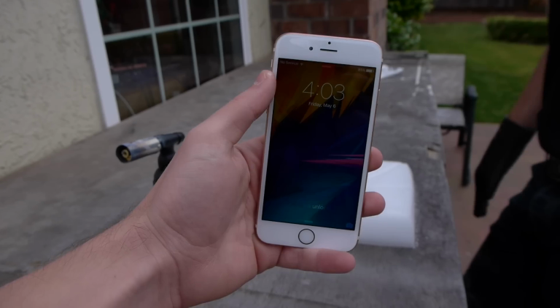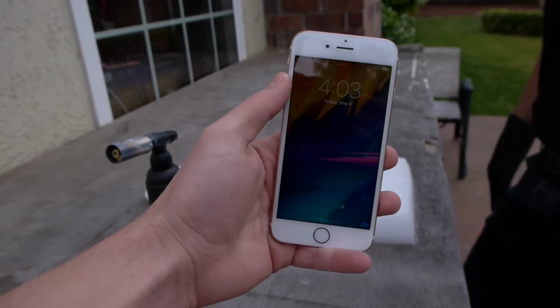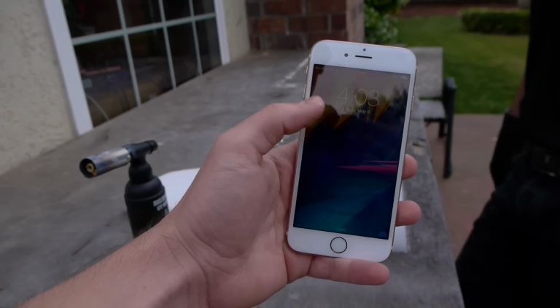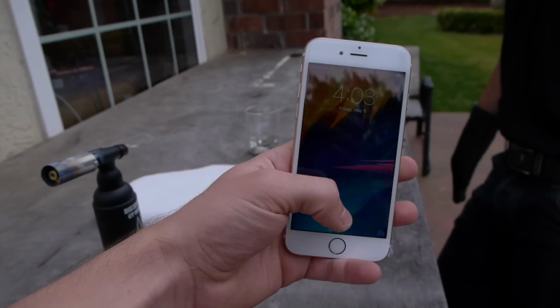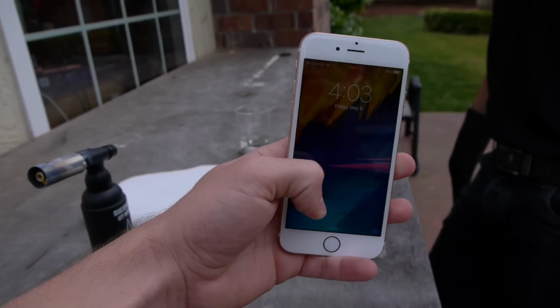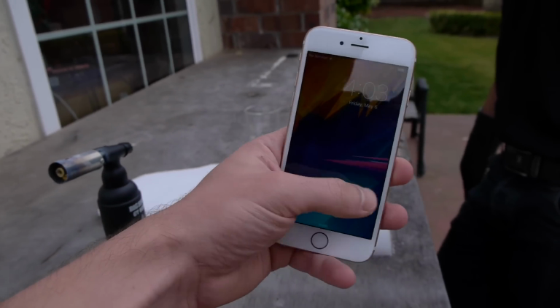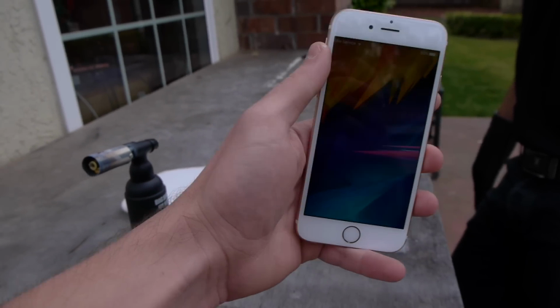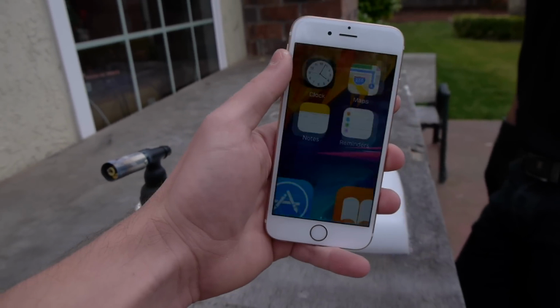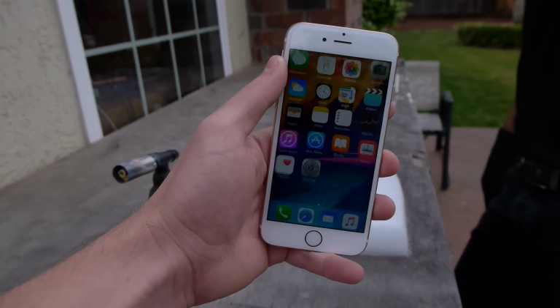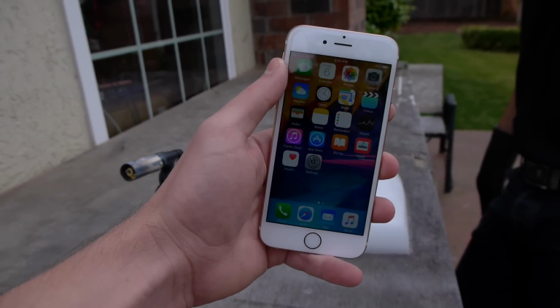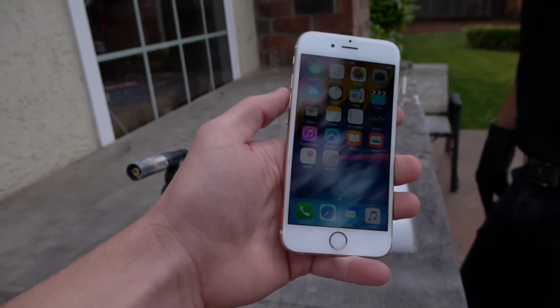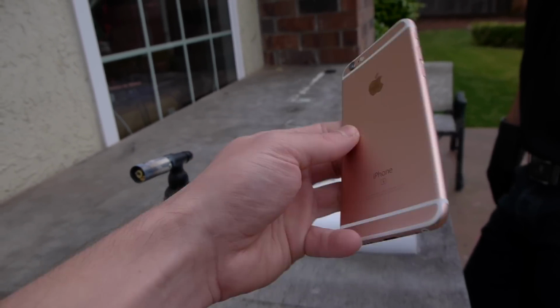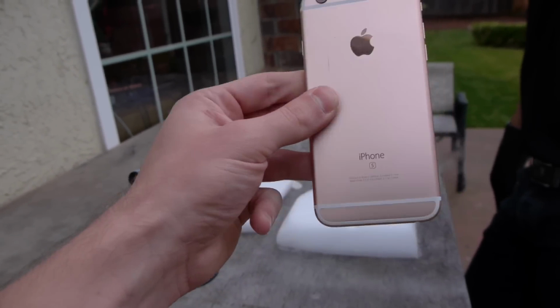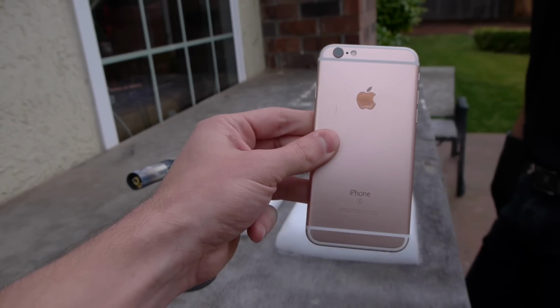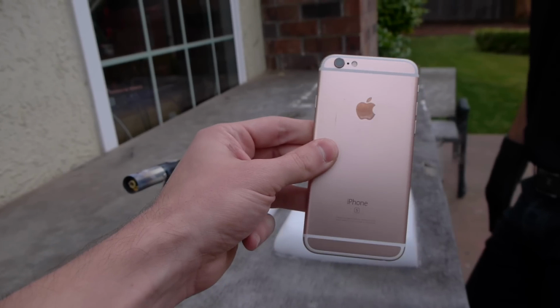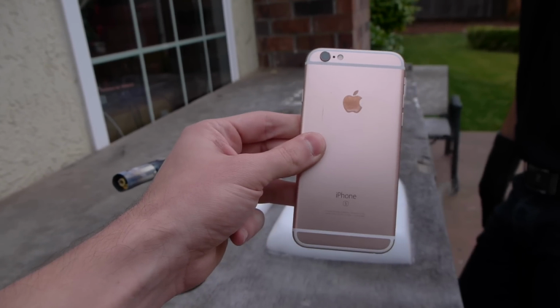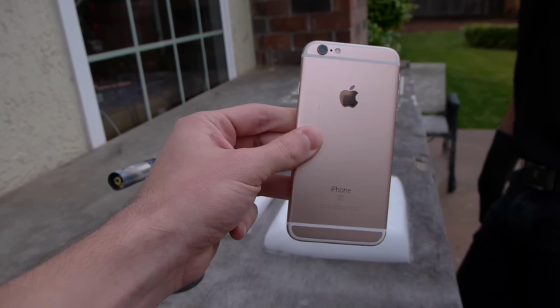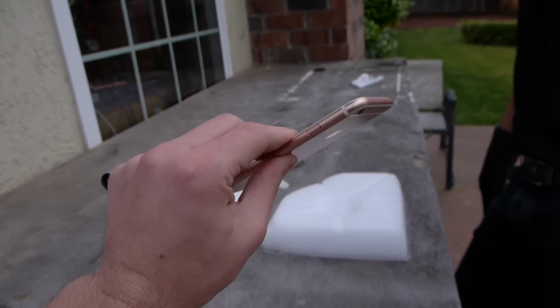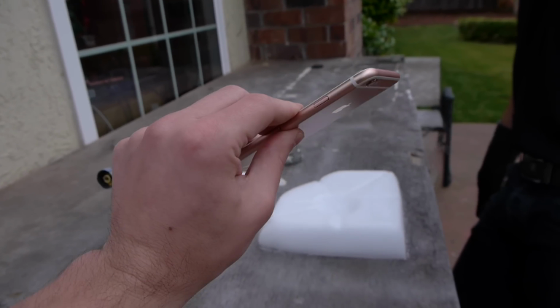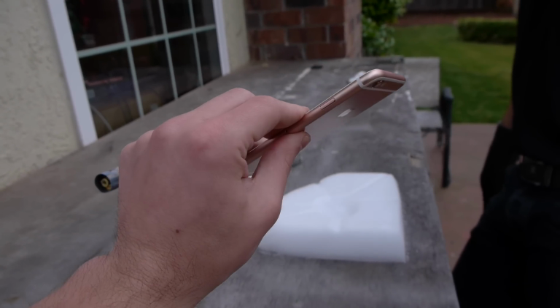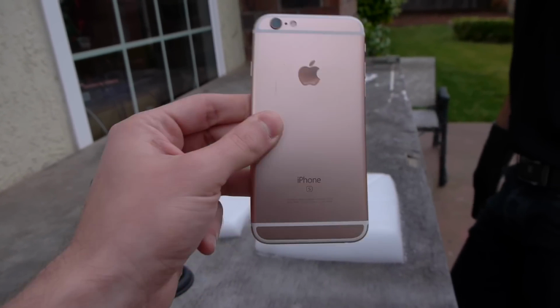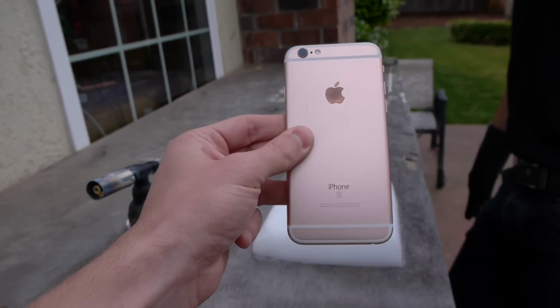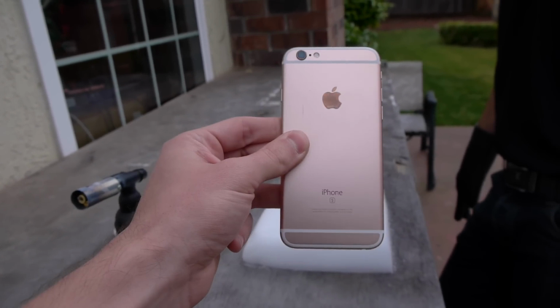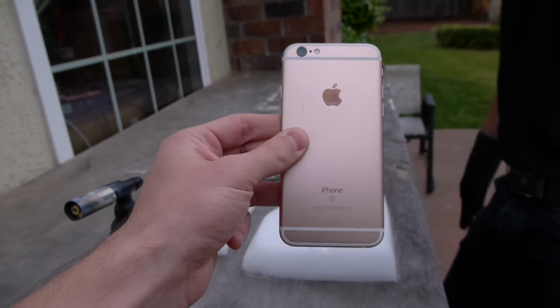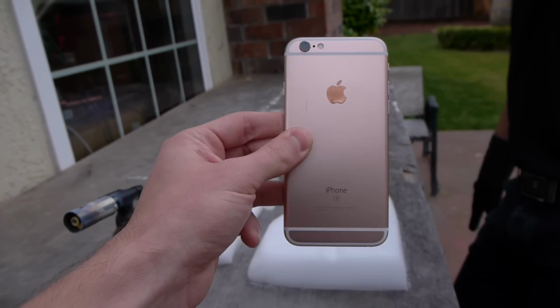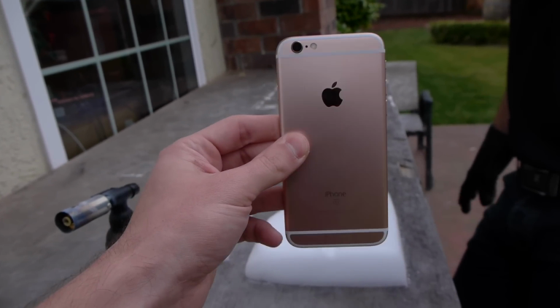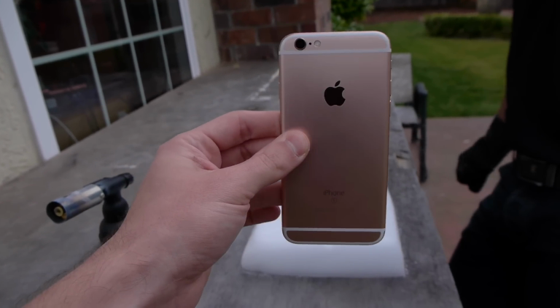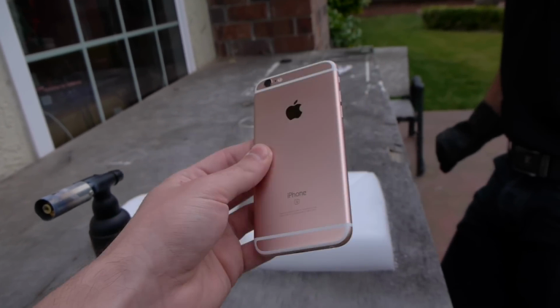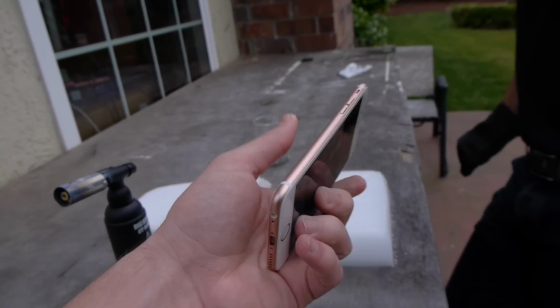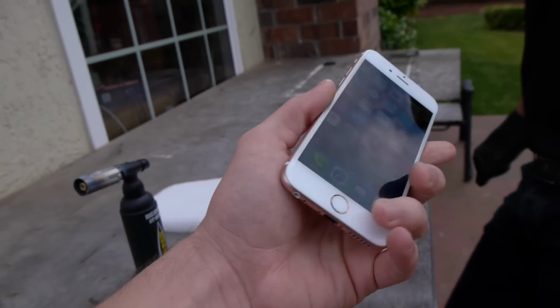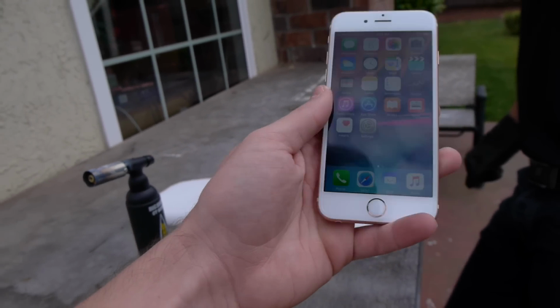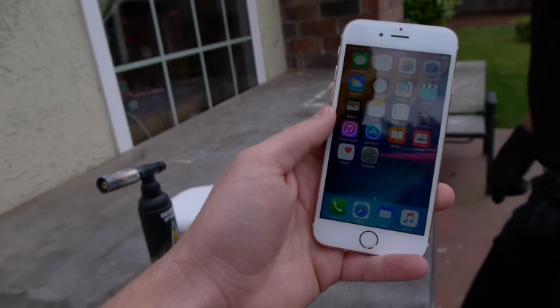What is up guys, Techrex here. I got another 6S, this time it's in rose gold. I kind of missed this color. Haven't done a lot of destruction lately with the rose gold.